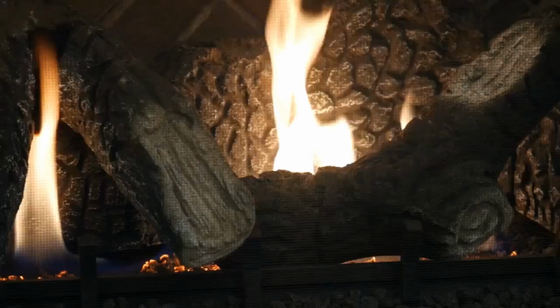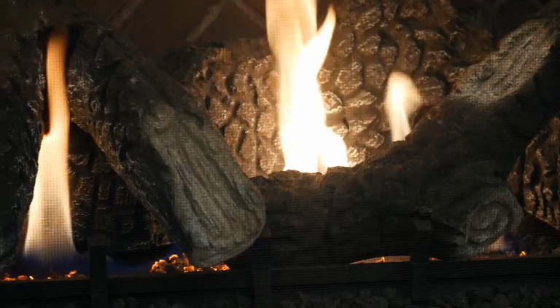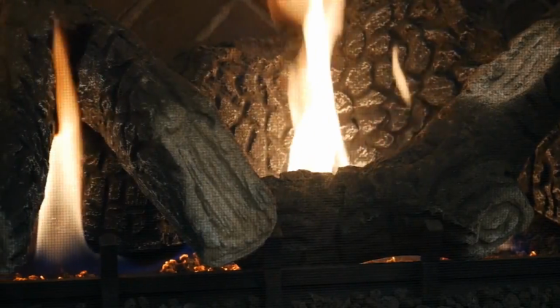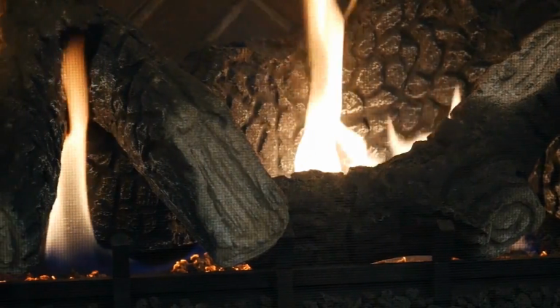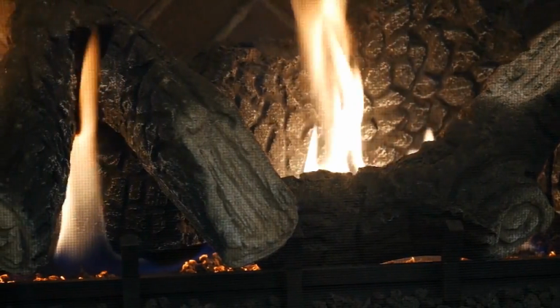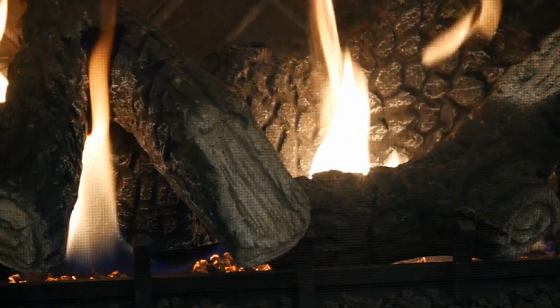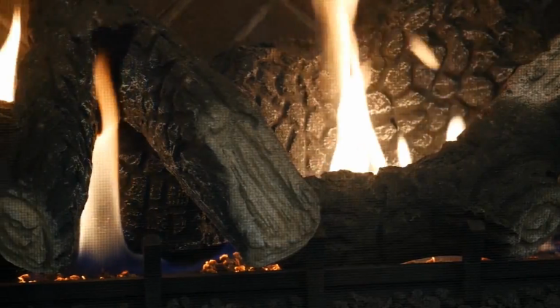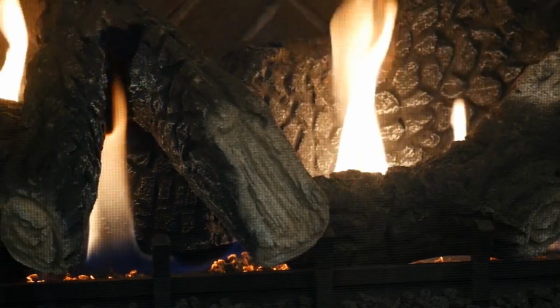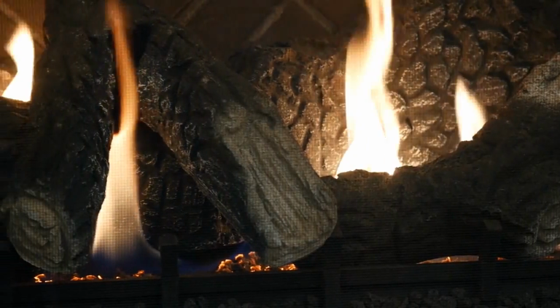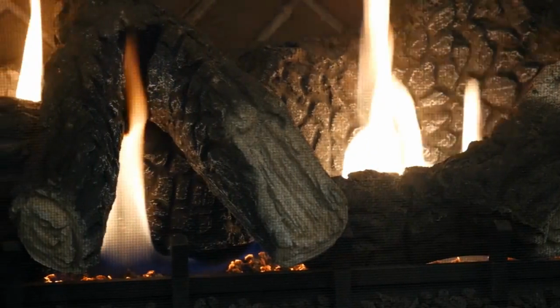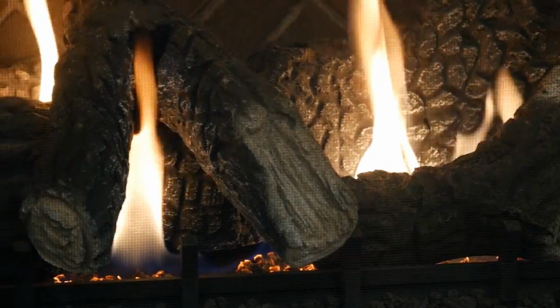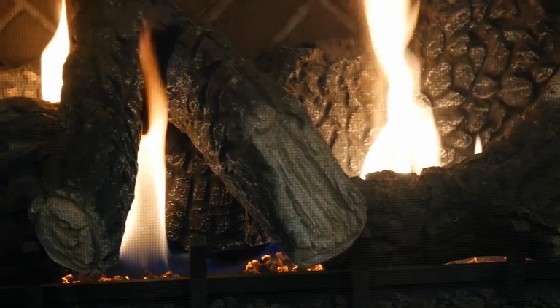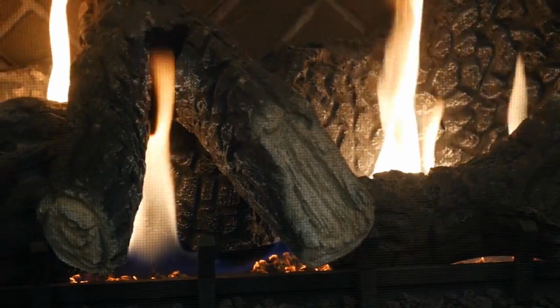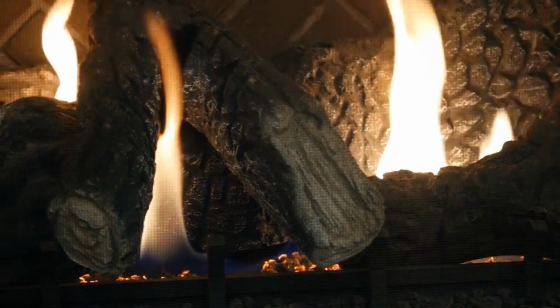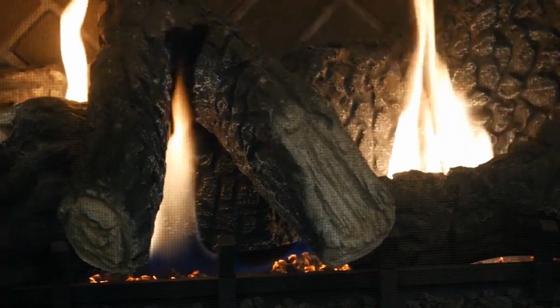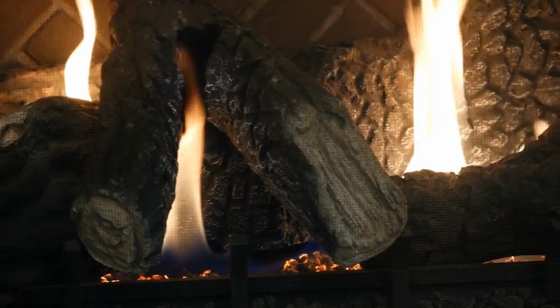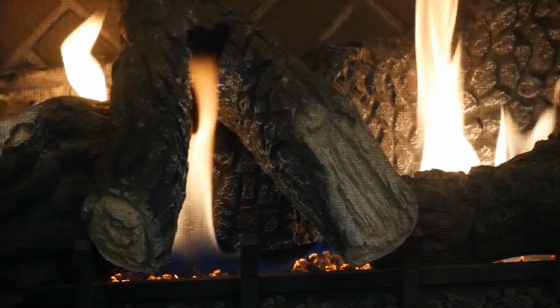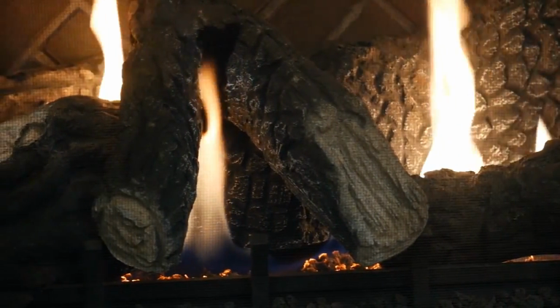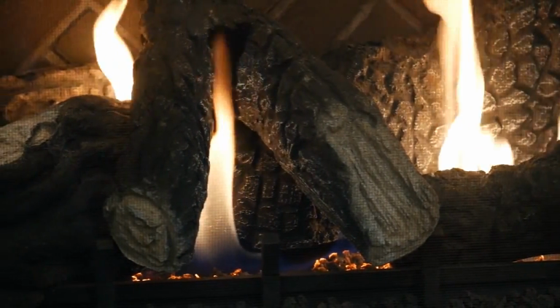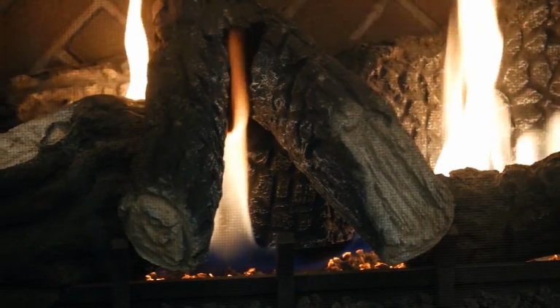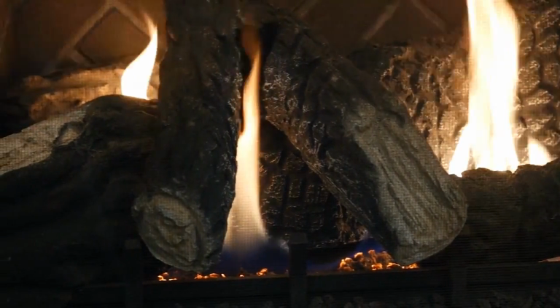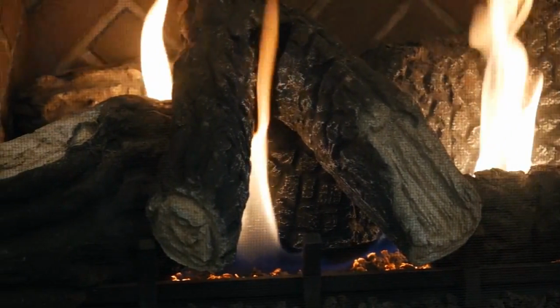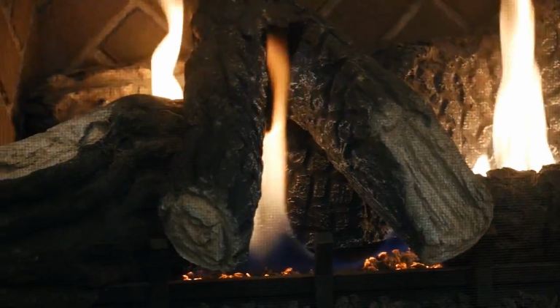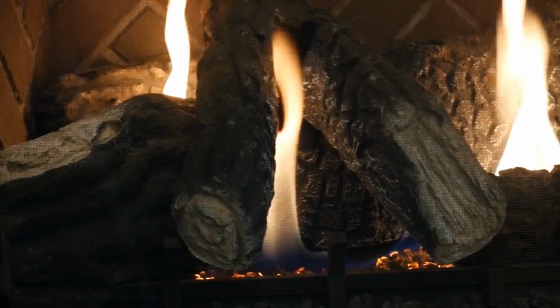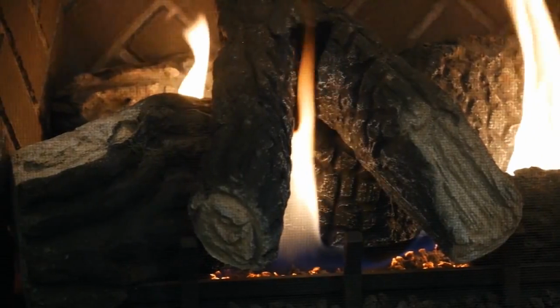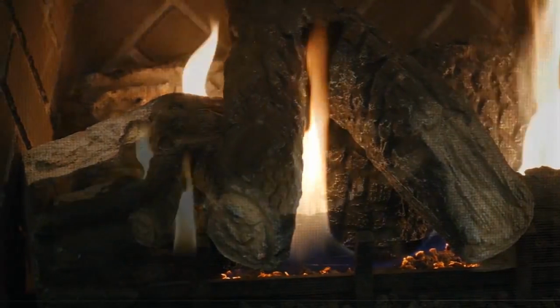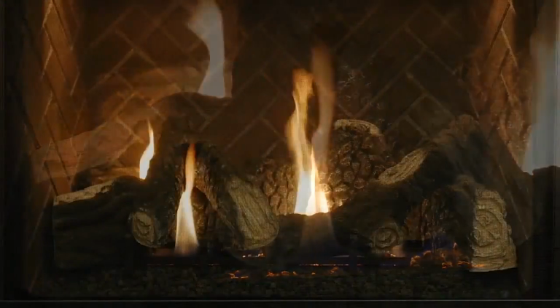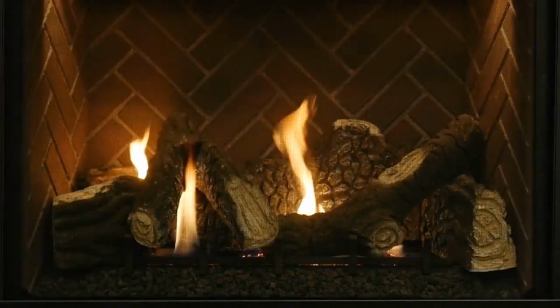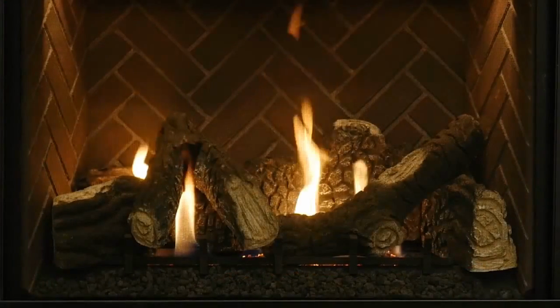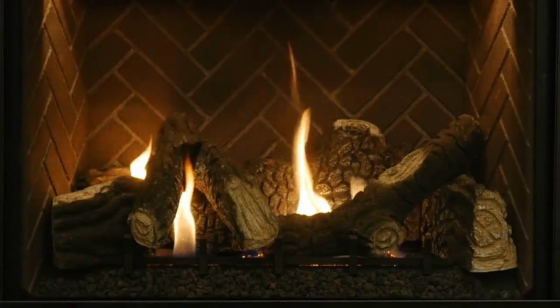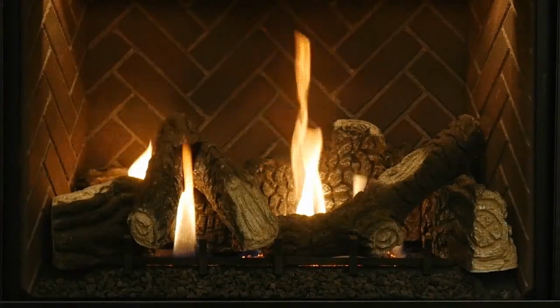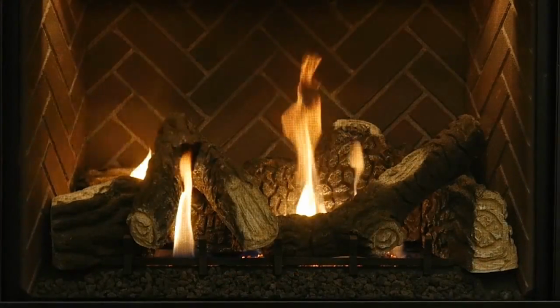Each fireplace comes standard with energy saving electronic ignition with seamless battery backup to provide continued operation in the event of a power outage.